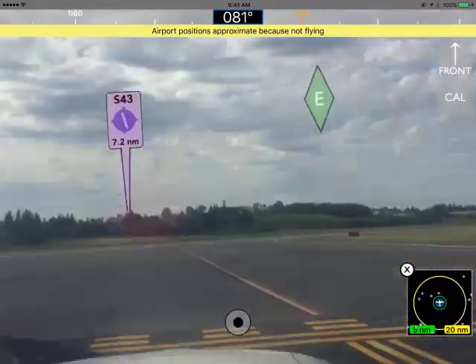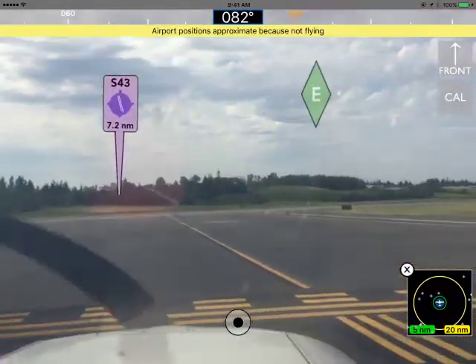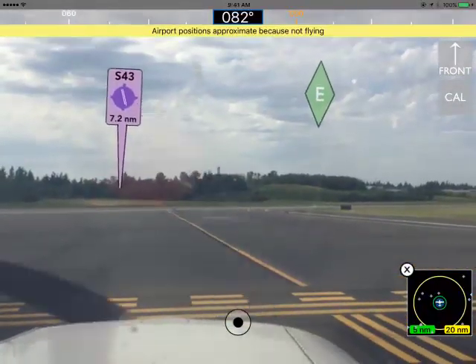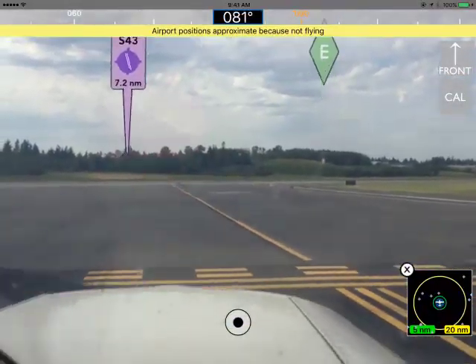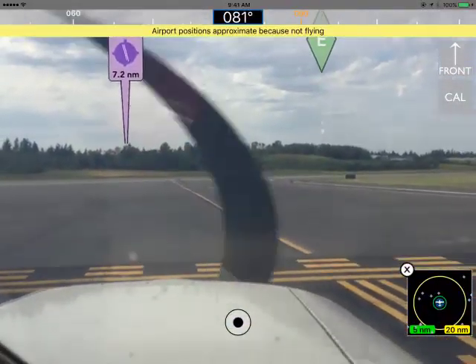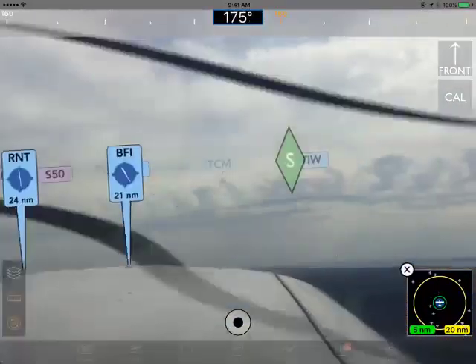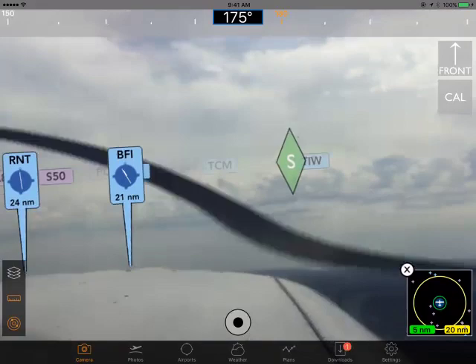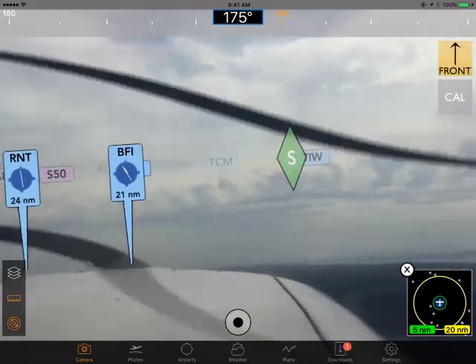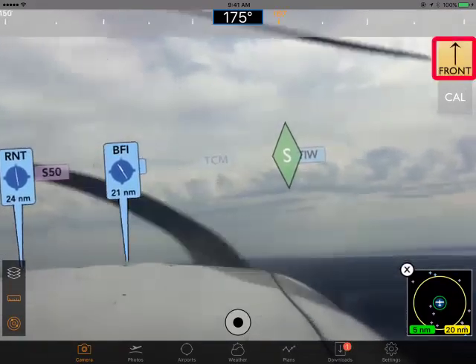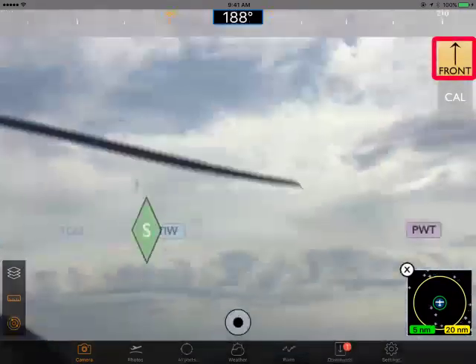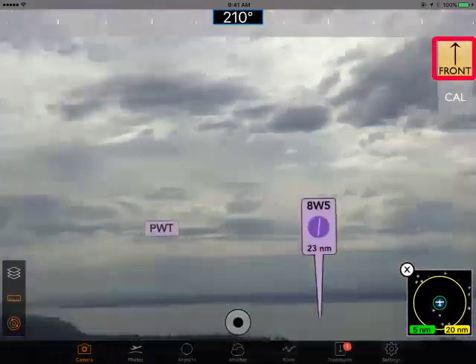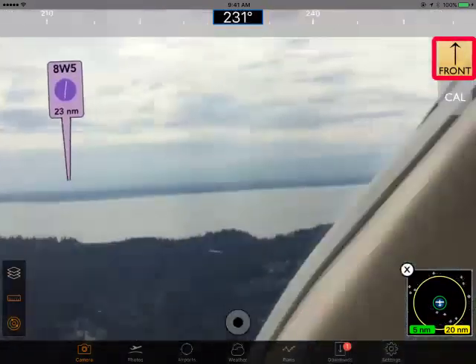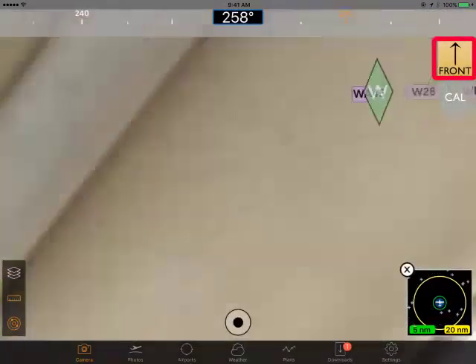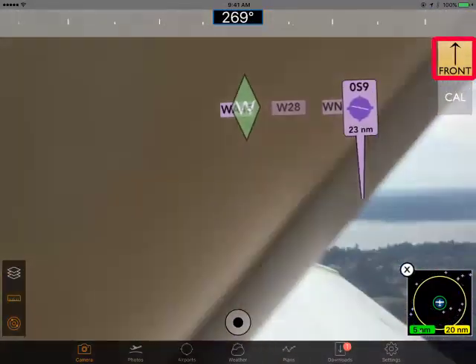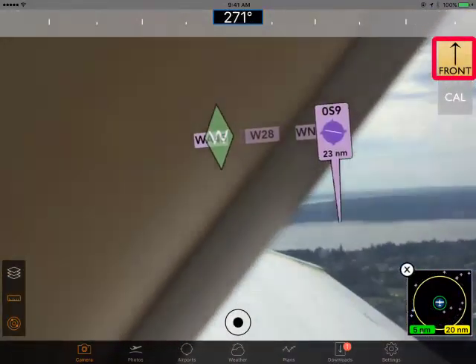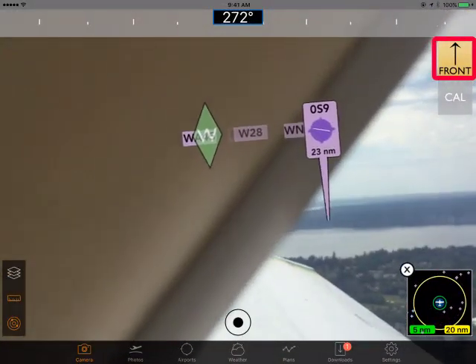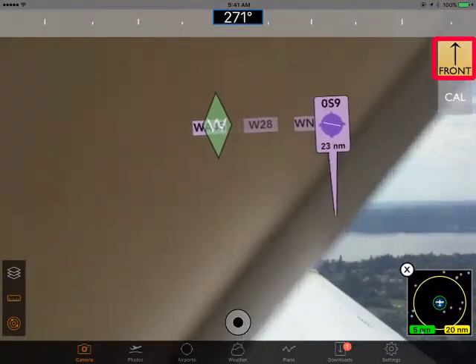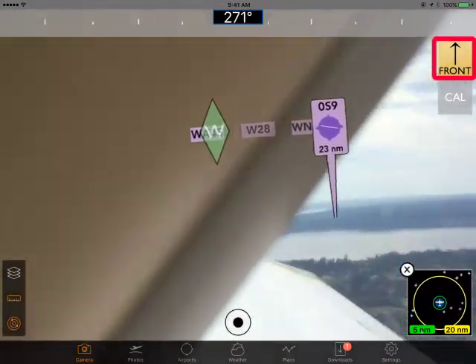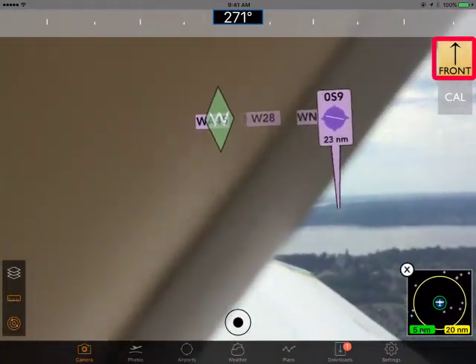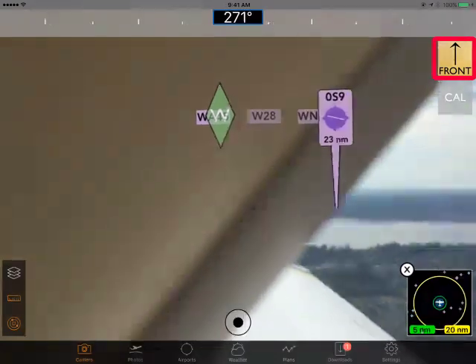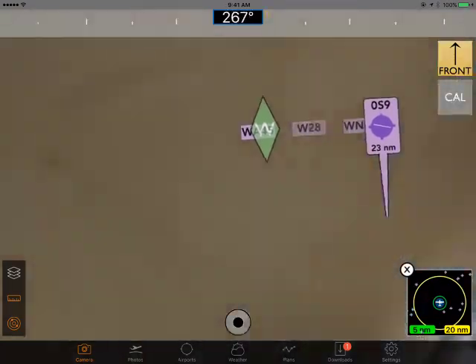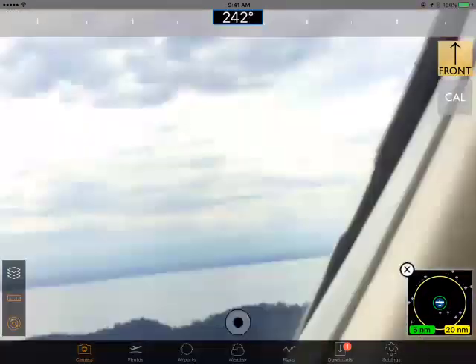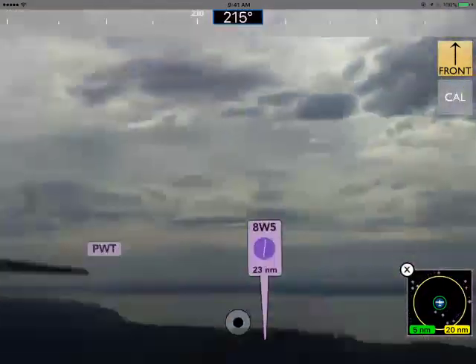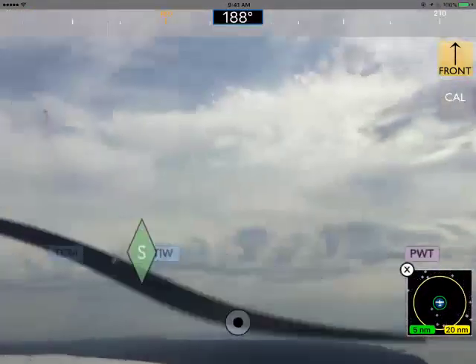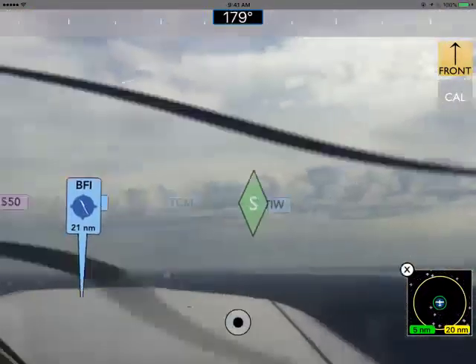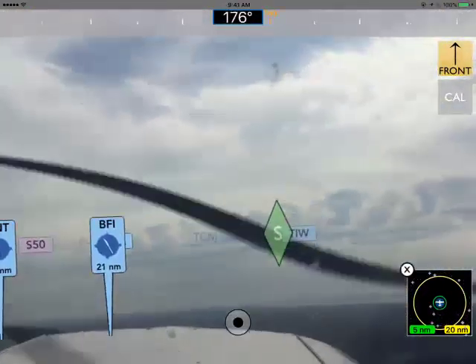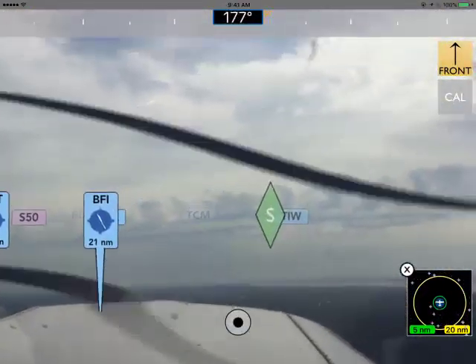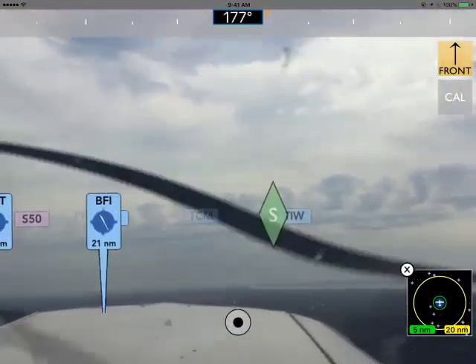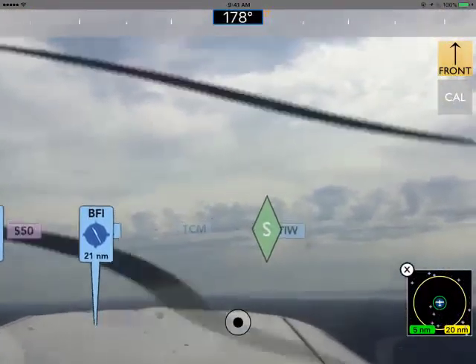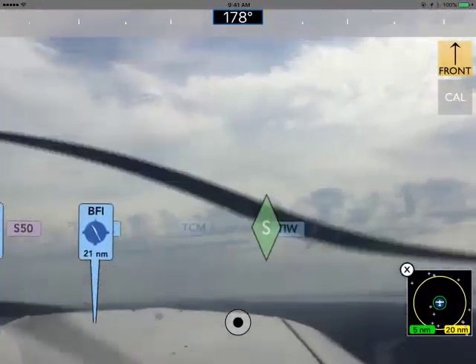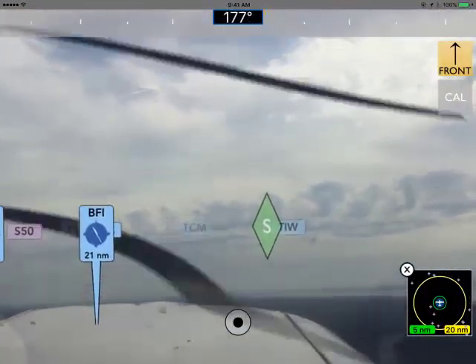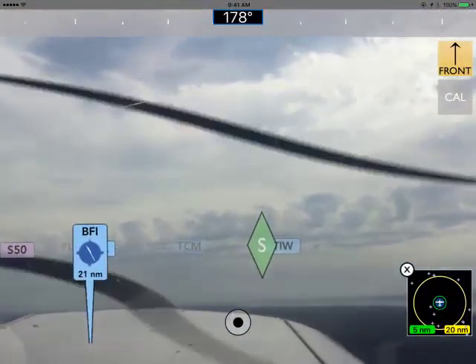Once we start moving, I can tap on the Front button and it becomes yellow. You do that while you're pointing straight out the front of the aircraft — that's the name. At this point, the gyros are now calibrated to where the front of the aircraft was.